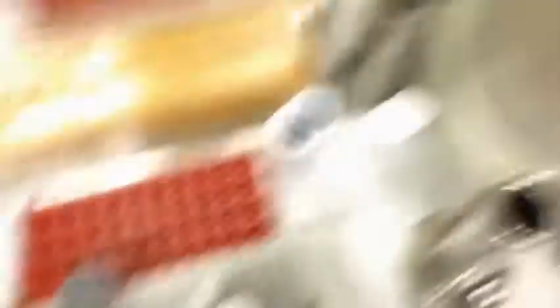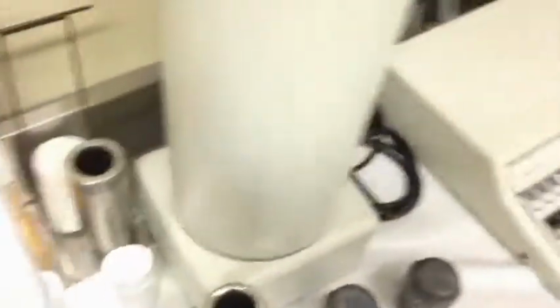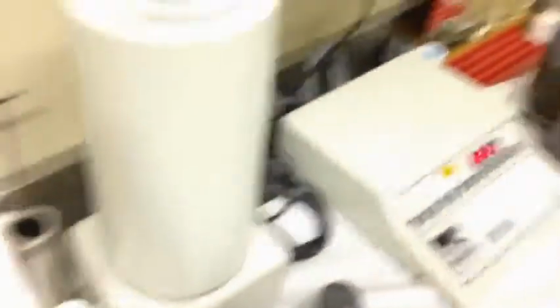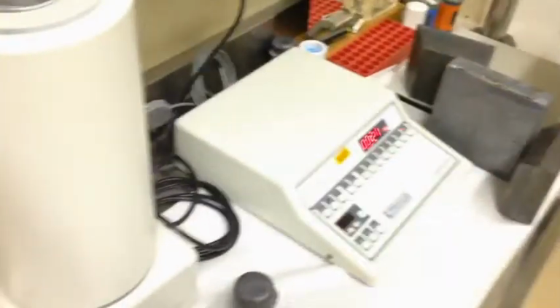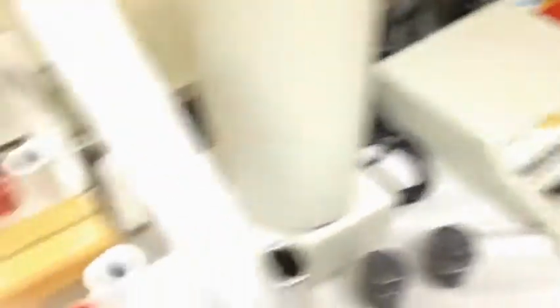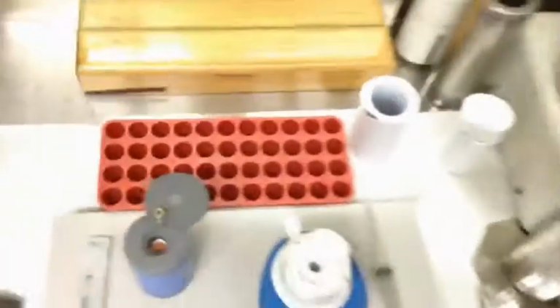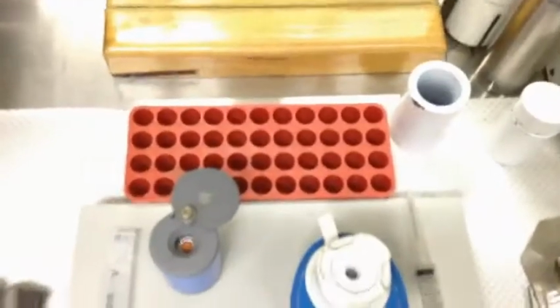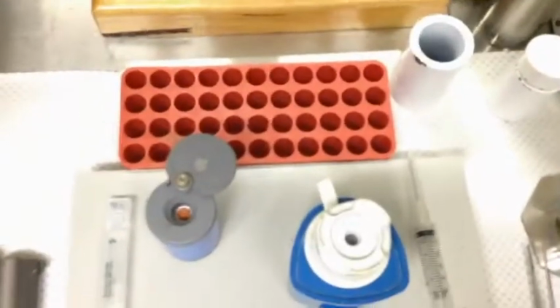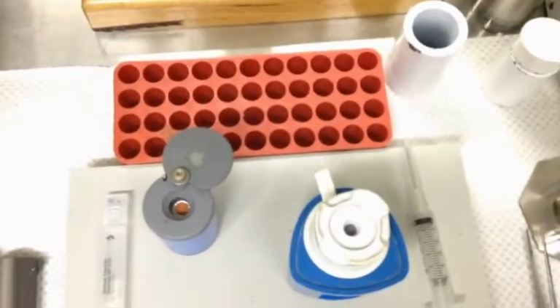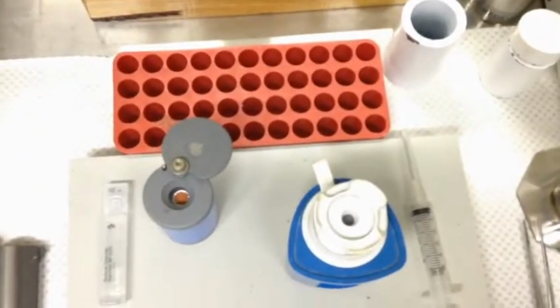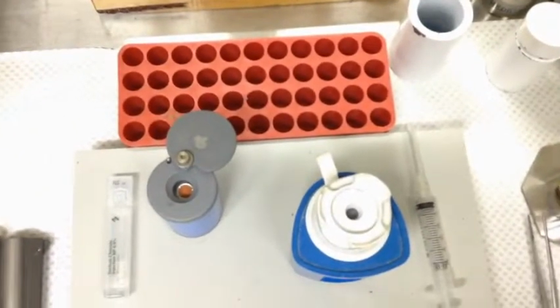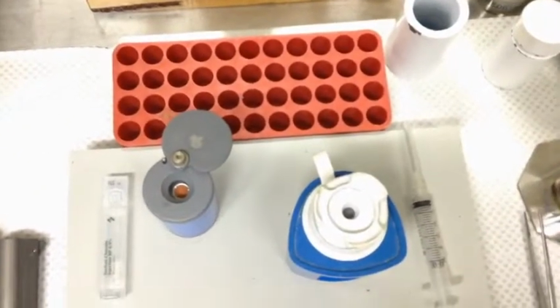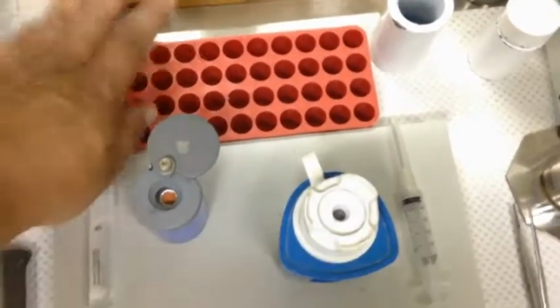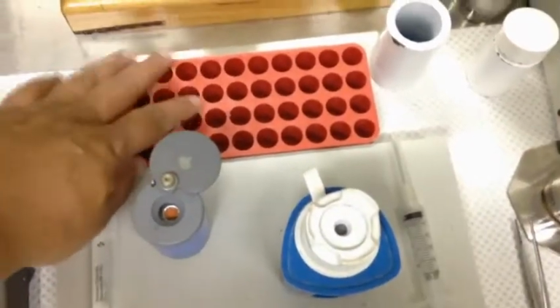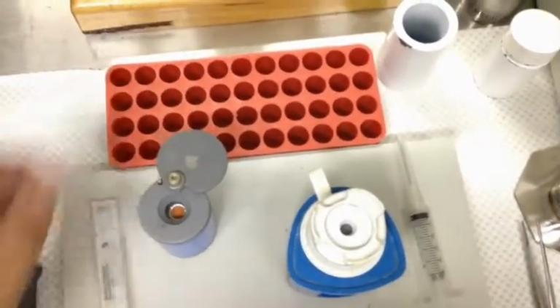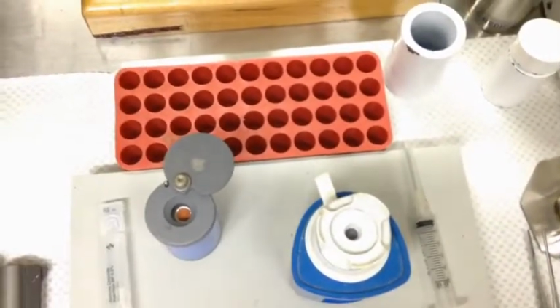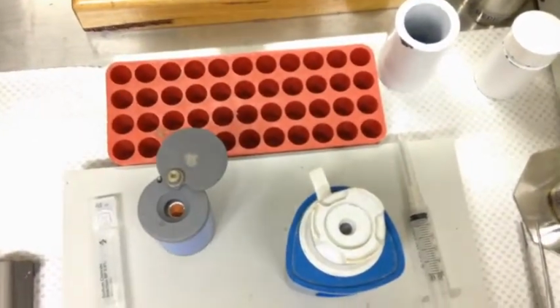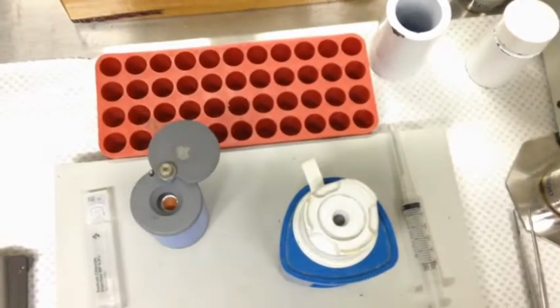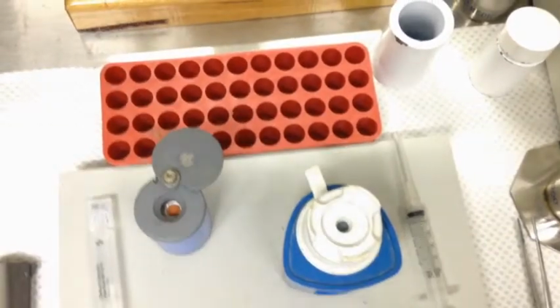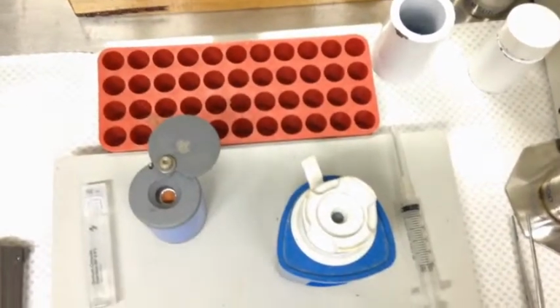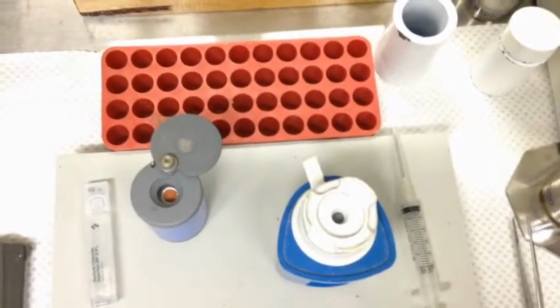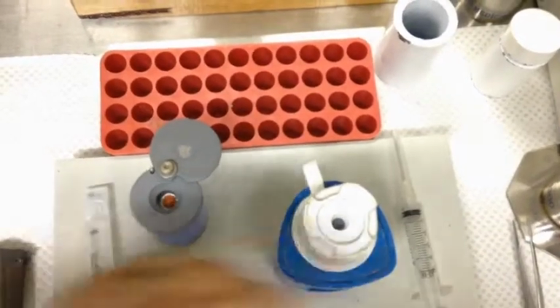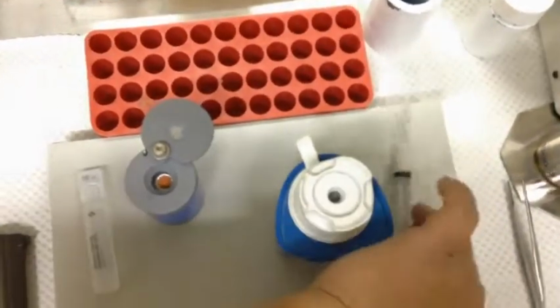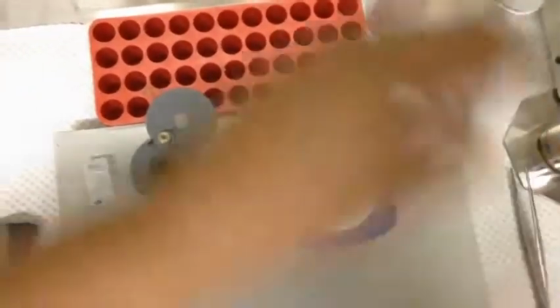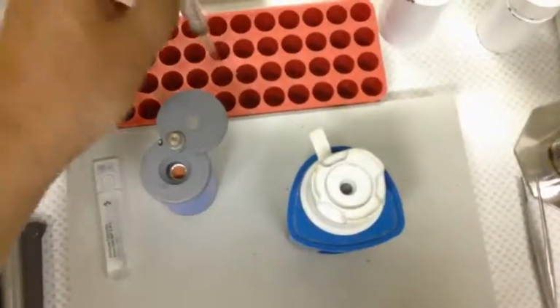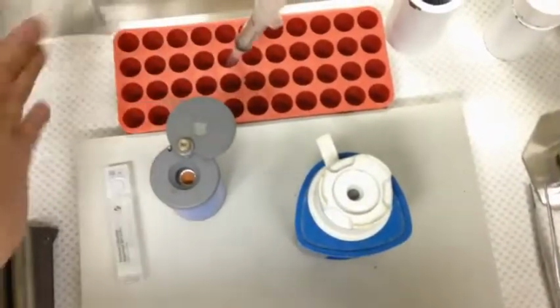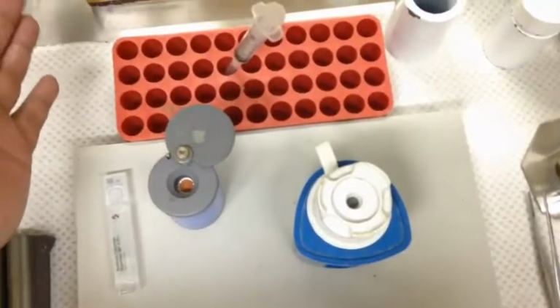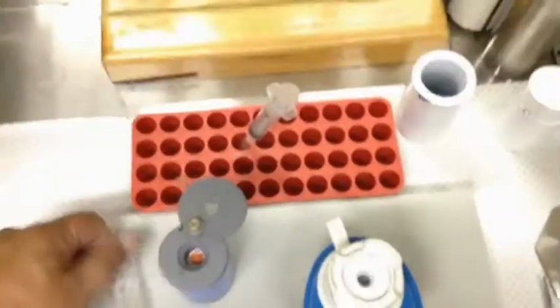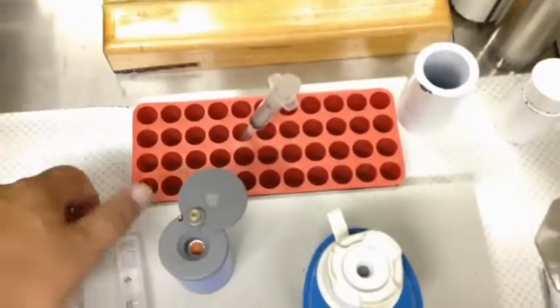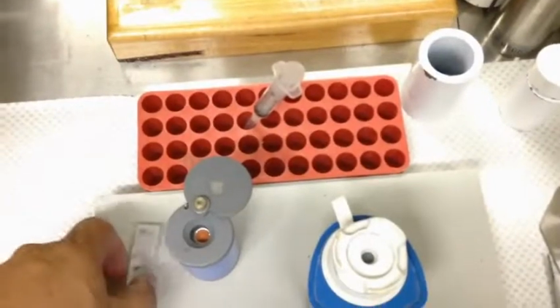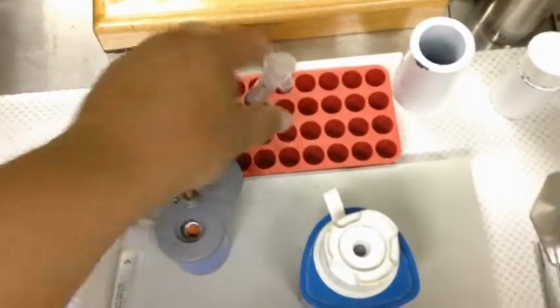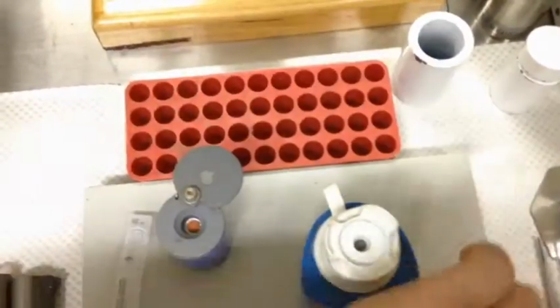The dose calibrator is to the side so we can quickly assay how much we draw up. And the little red pots at the back there are going to have my needle cap in them so I can recap without the risk of needle stick injury.